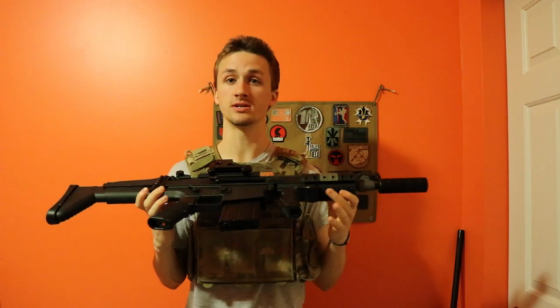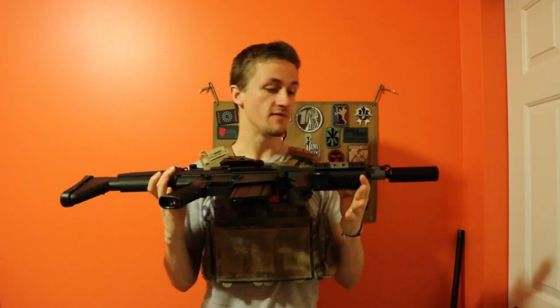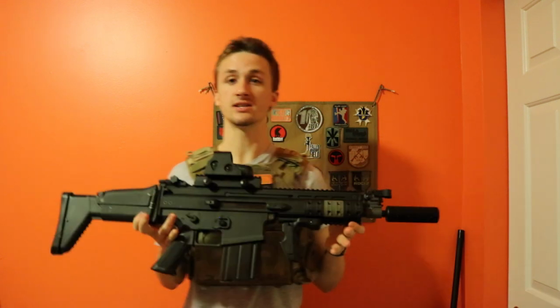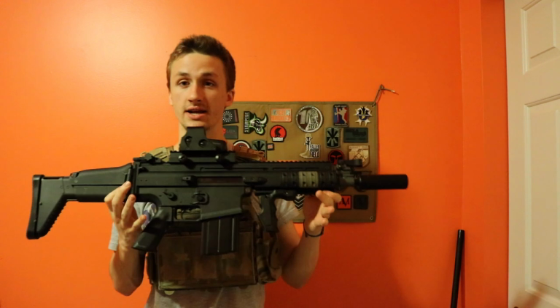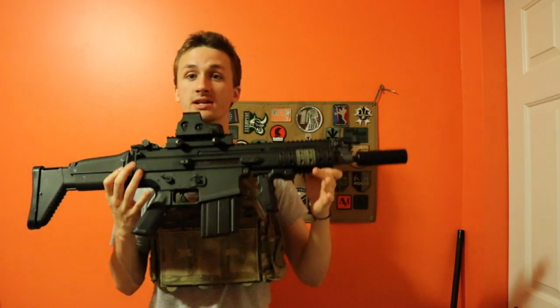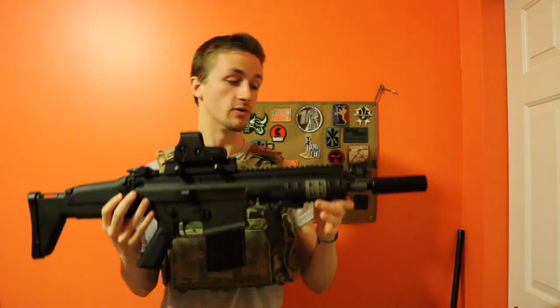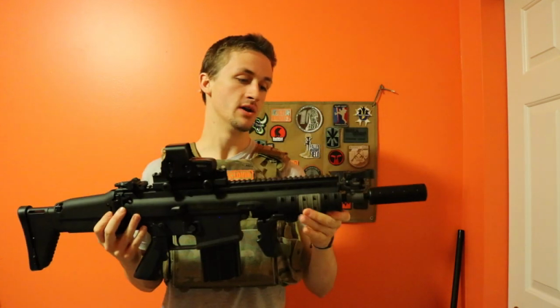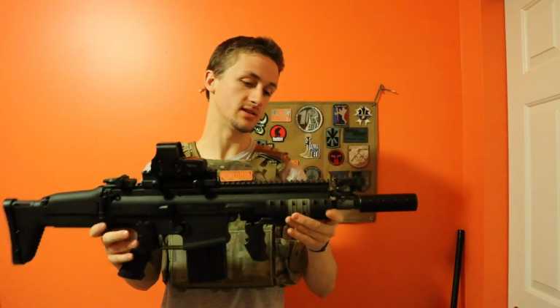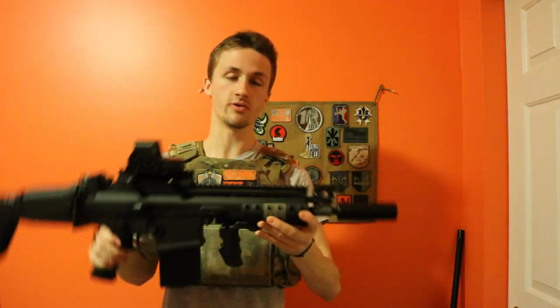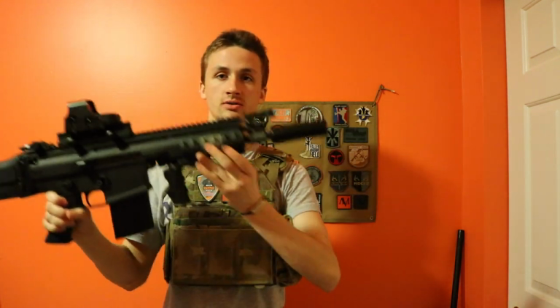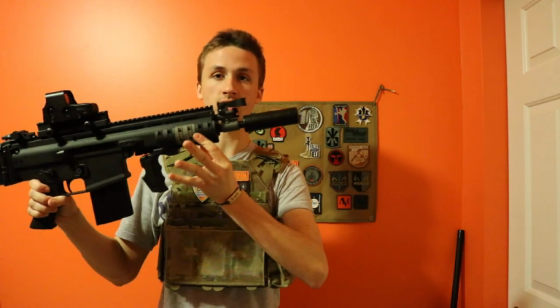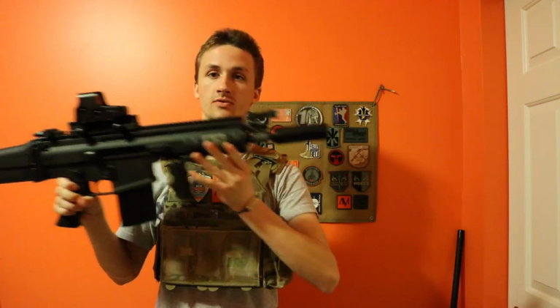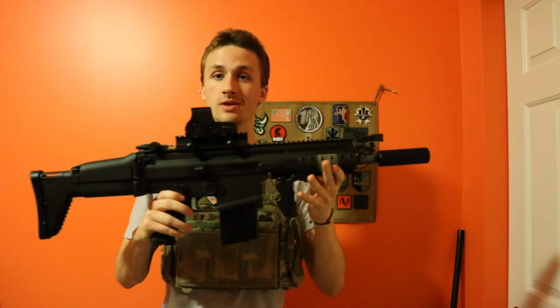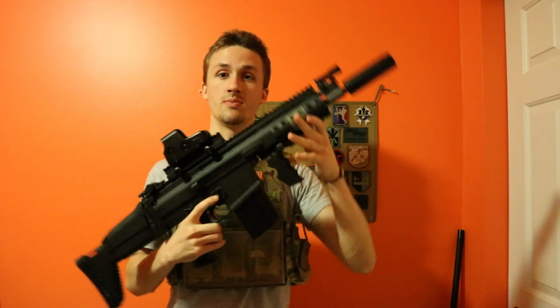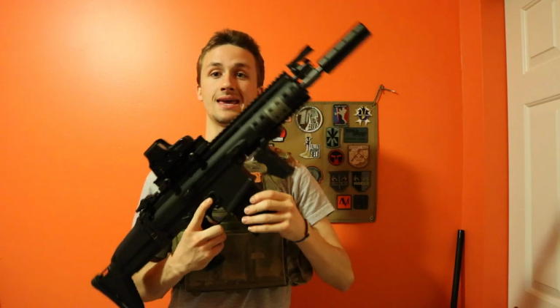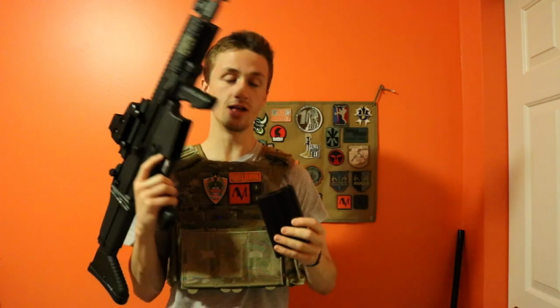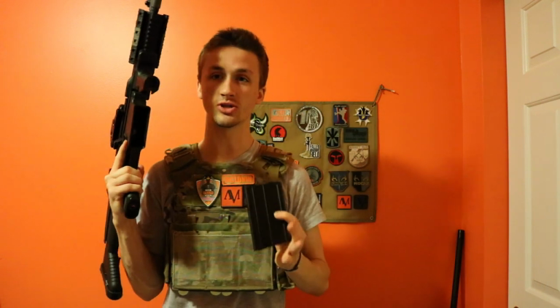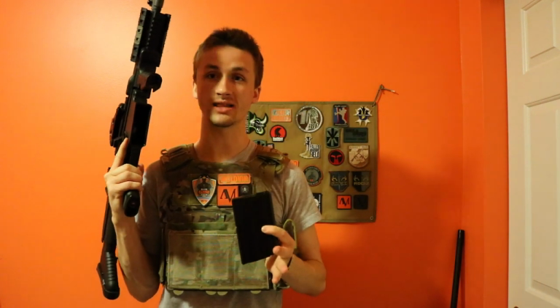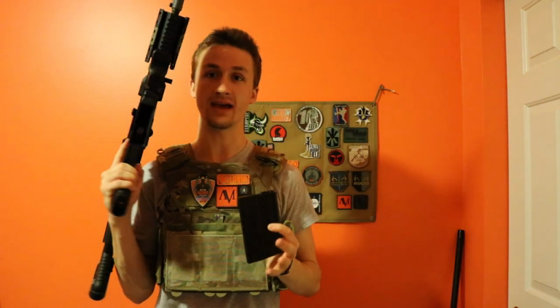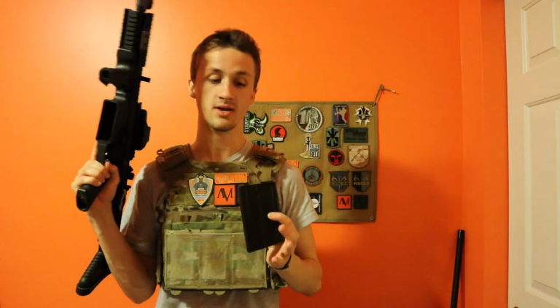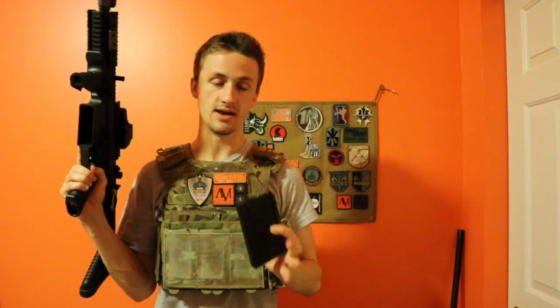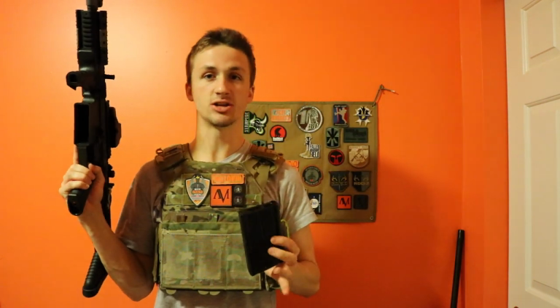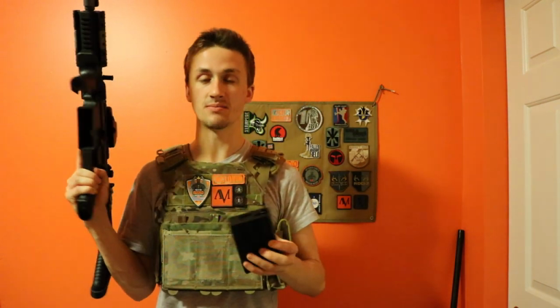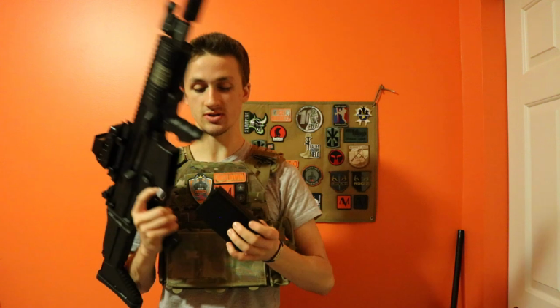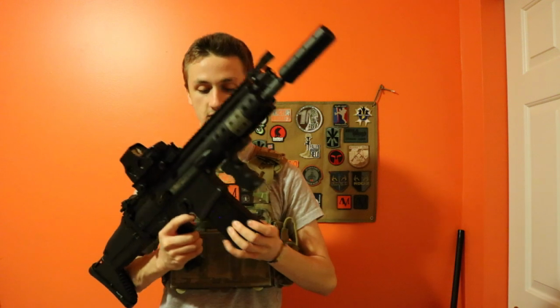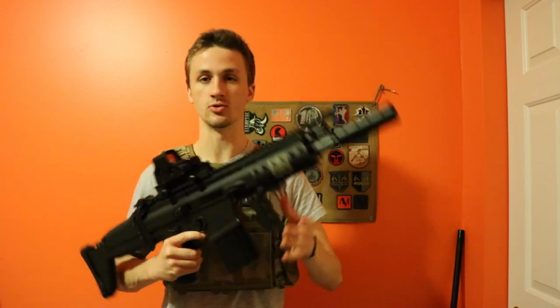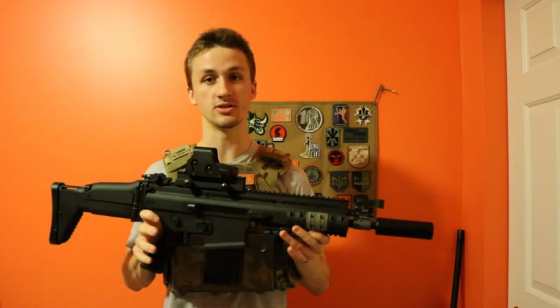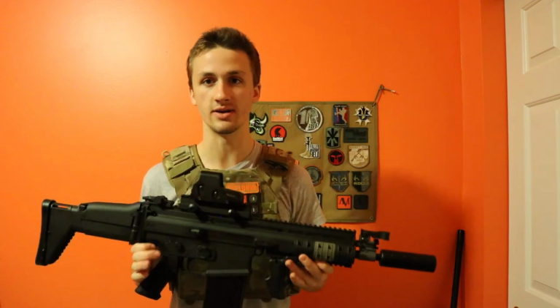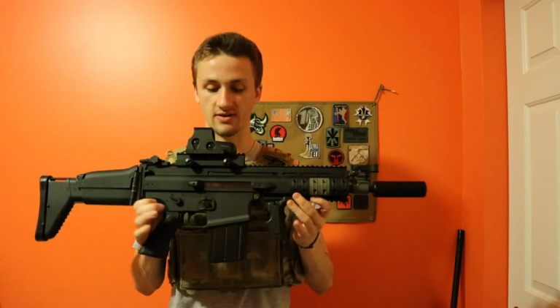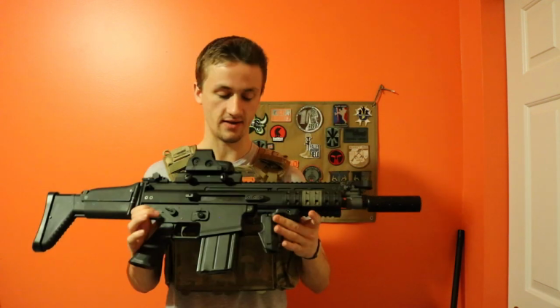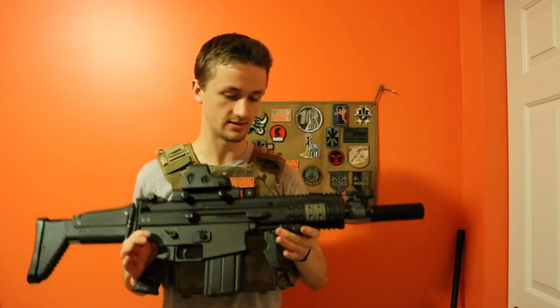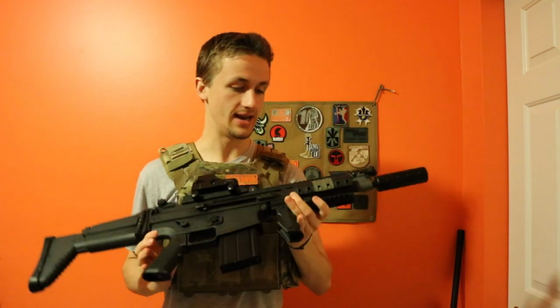So this is the VFC SCAR-H — this thing is beautiful. This is the shorter version; they do make a longer version too, and they also make an L version, which uses a lighter mag. The H basically means it shoots a 7.62 real steel round instead of a 5.56 NATO.